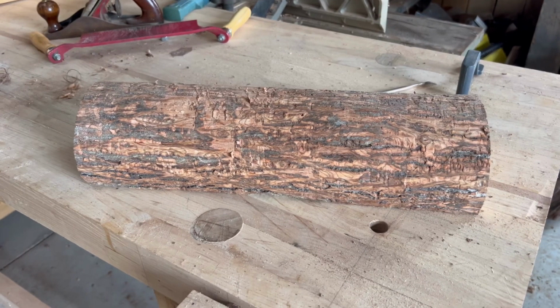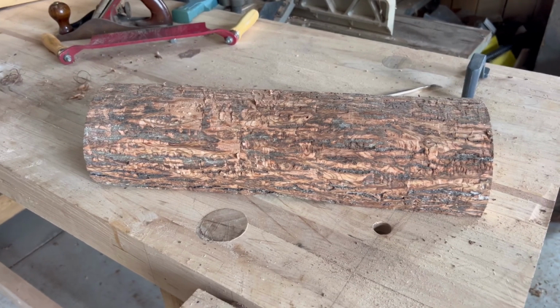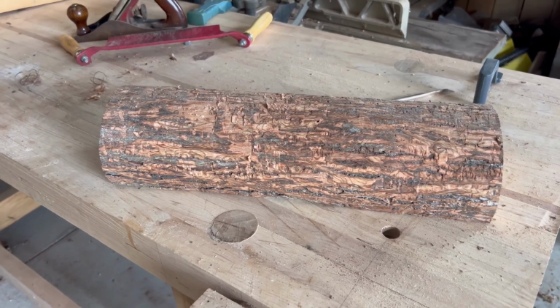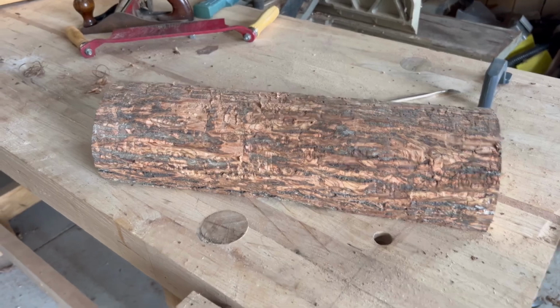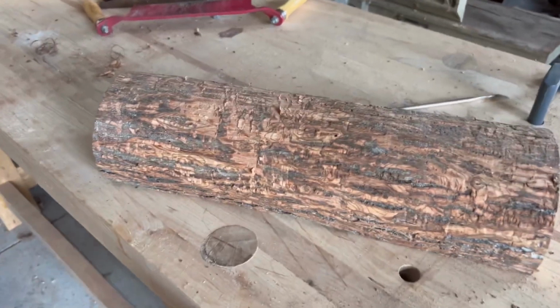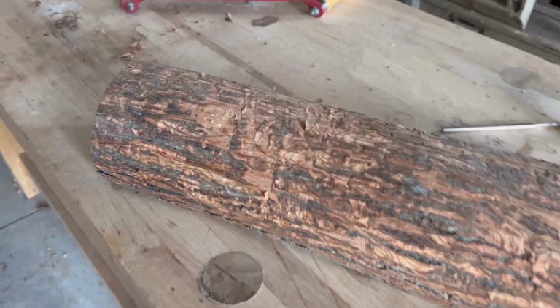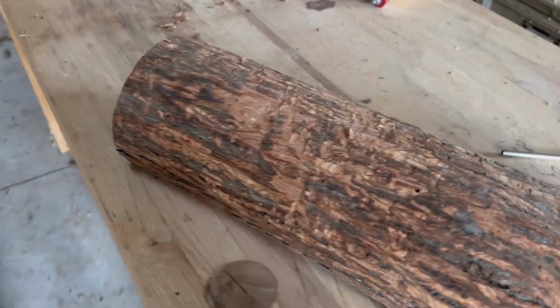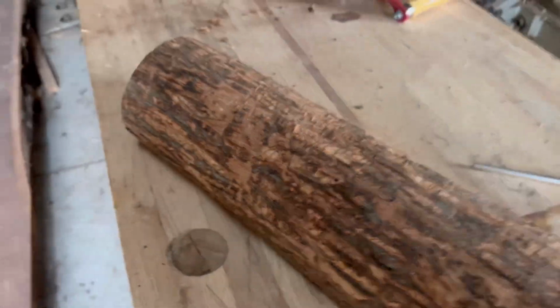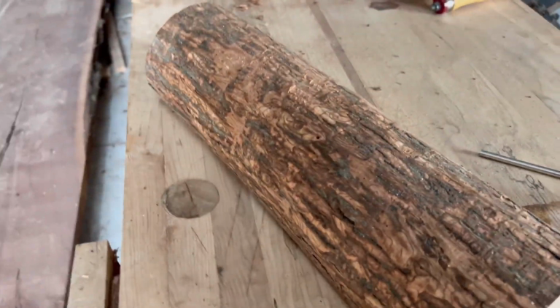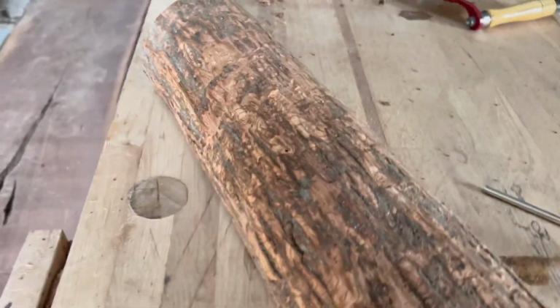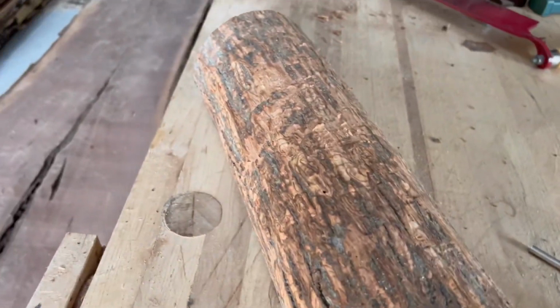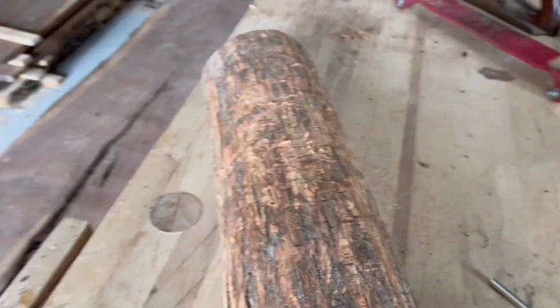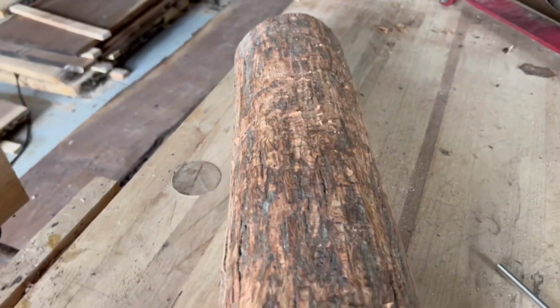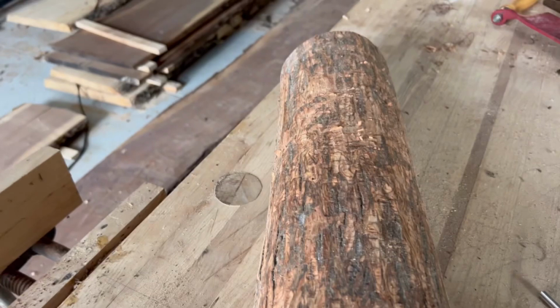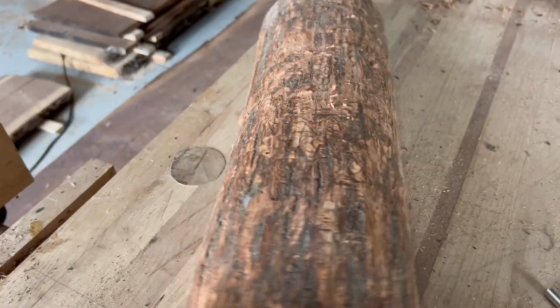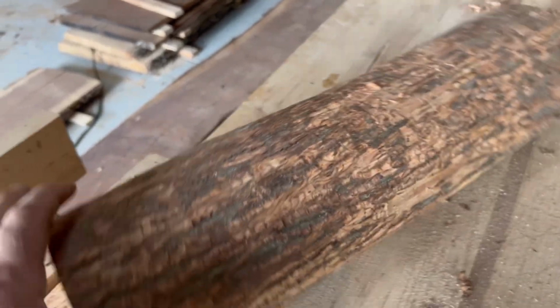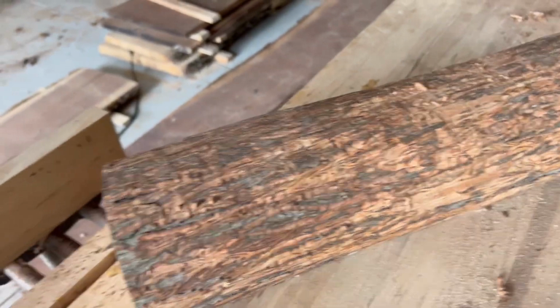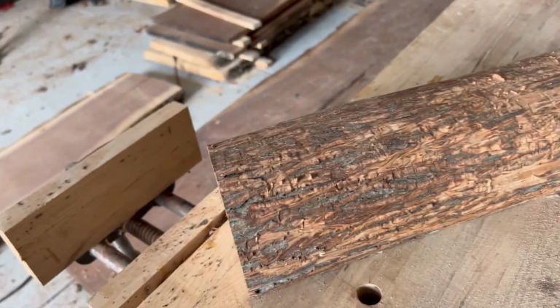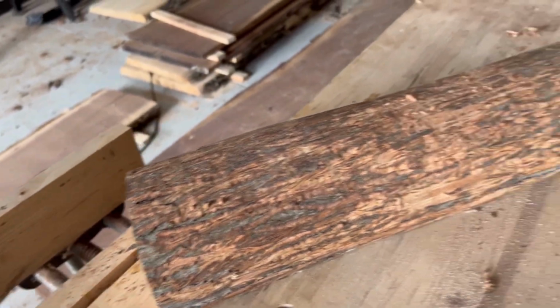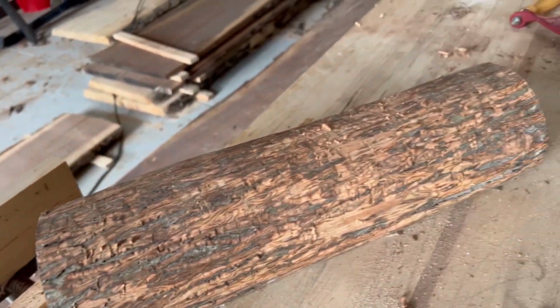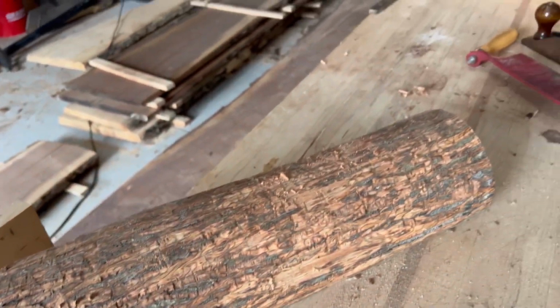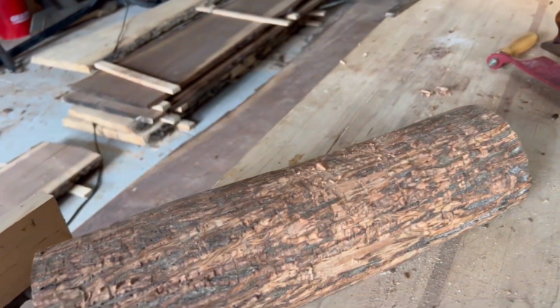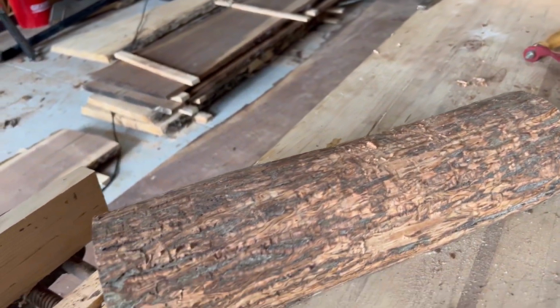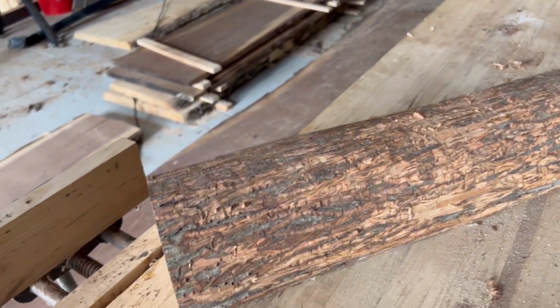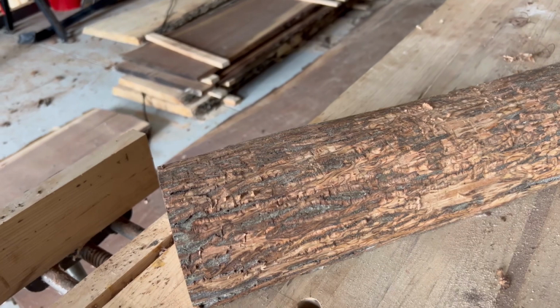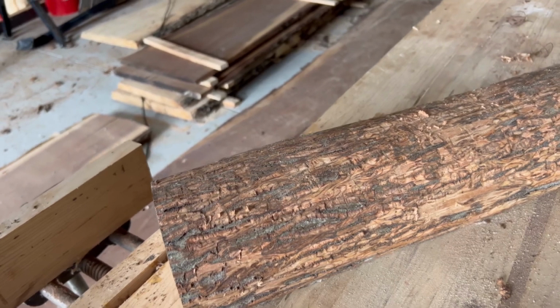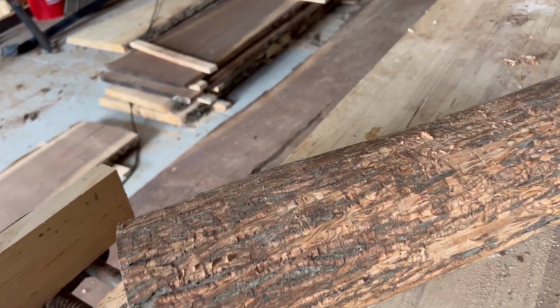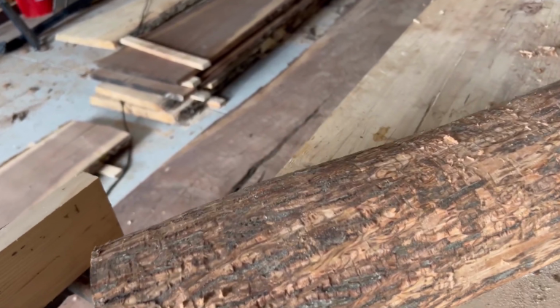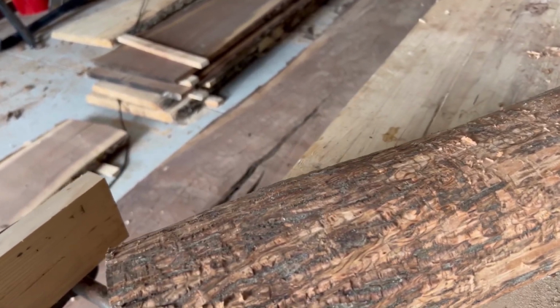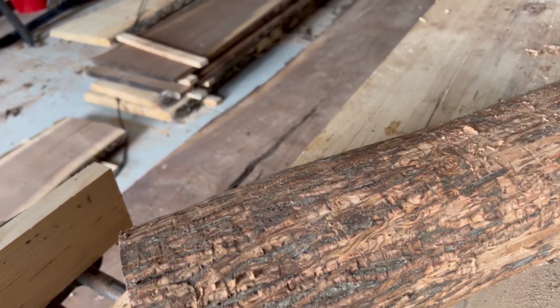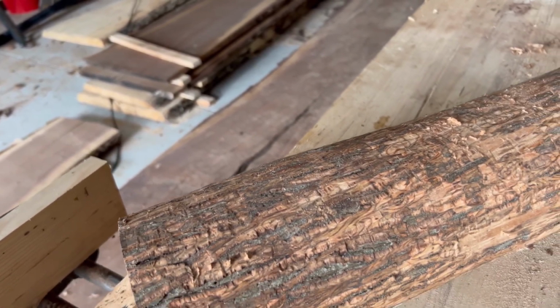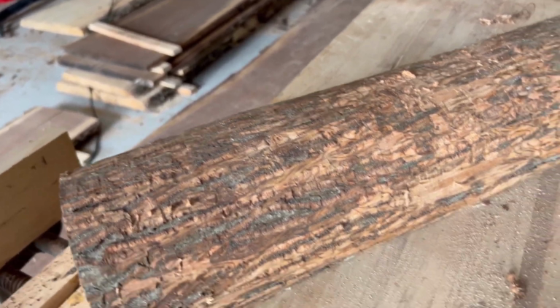Okay, that's what we've got so far. It's sitting nice and flat. Even the bark on the hickory is tough, but it'll just add to that rustic look, so I'm not too worried about it.